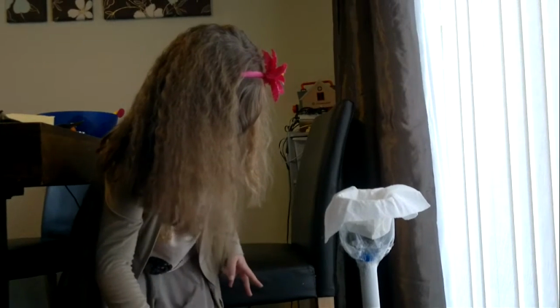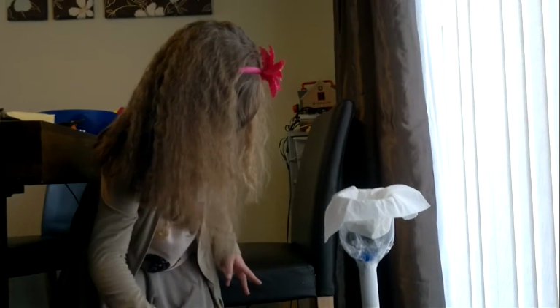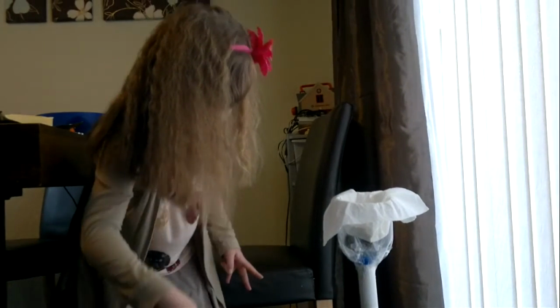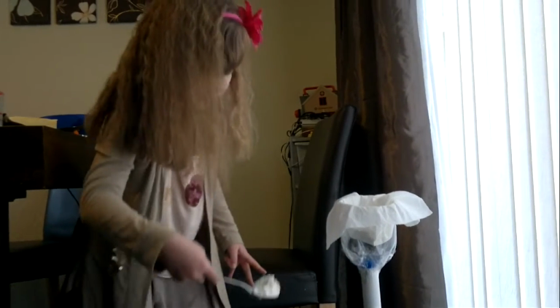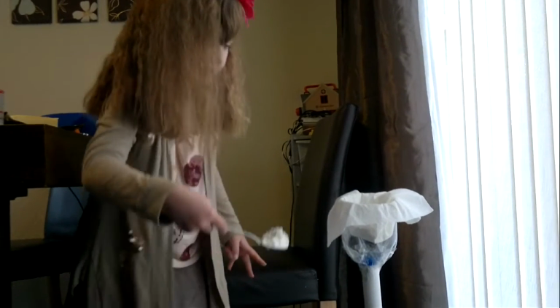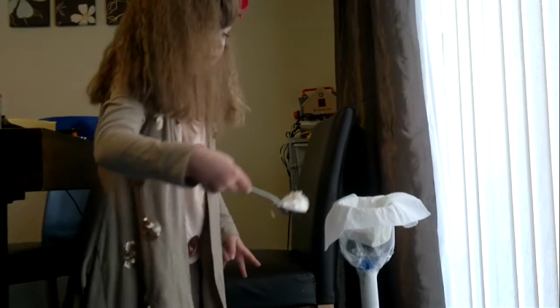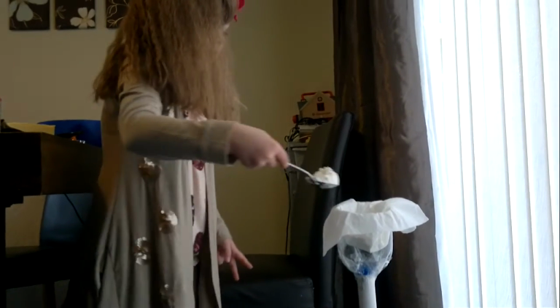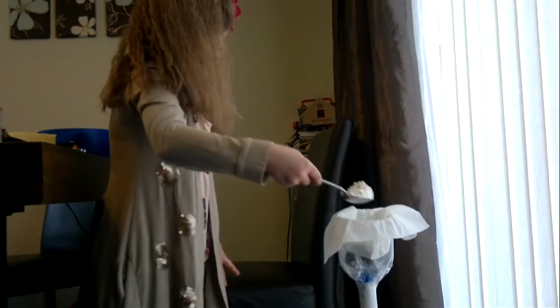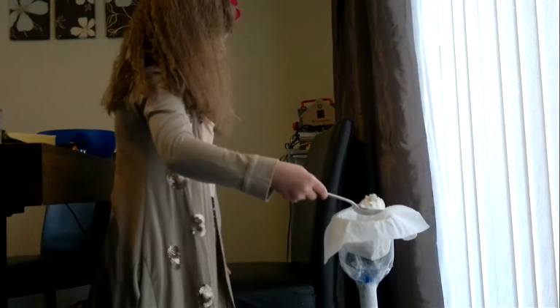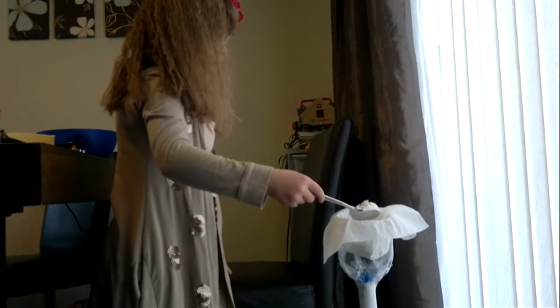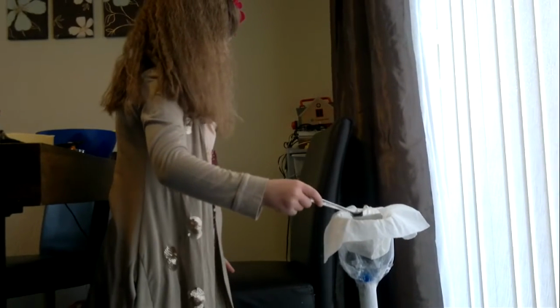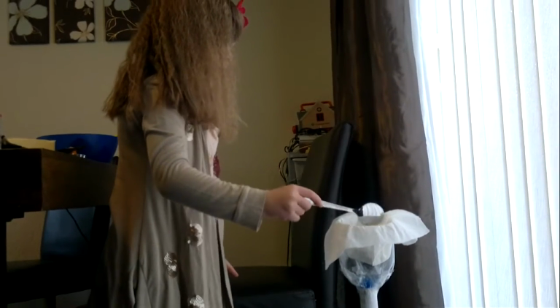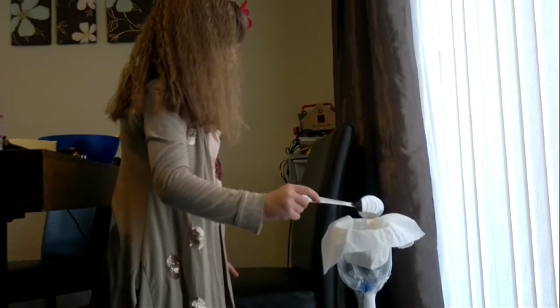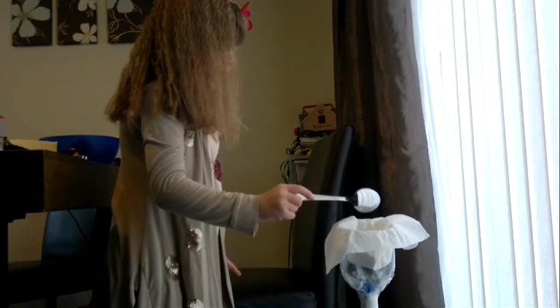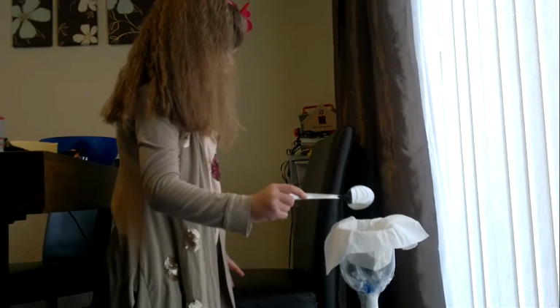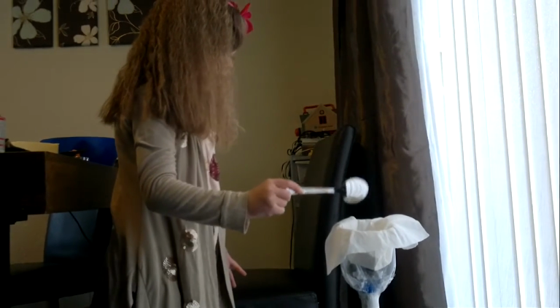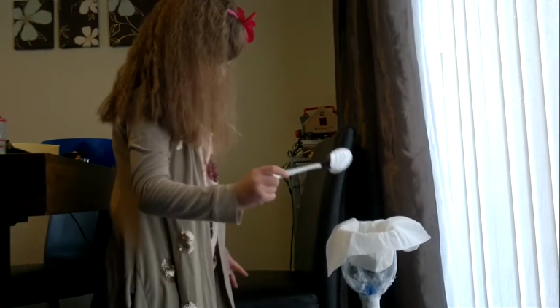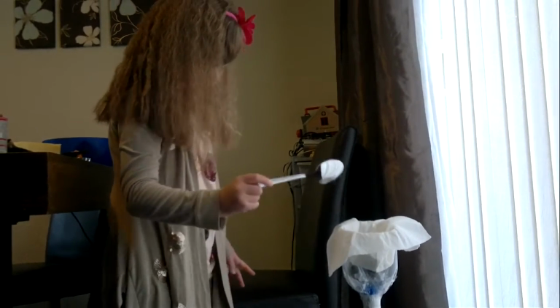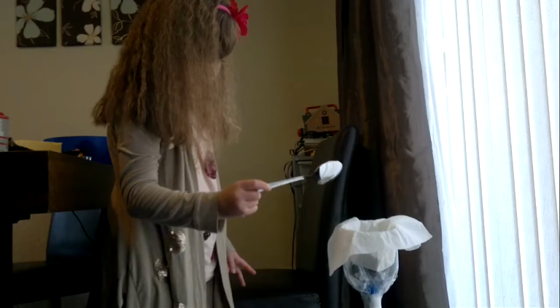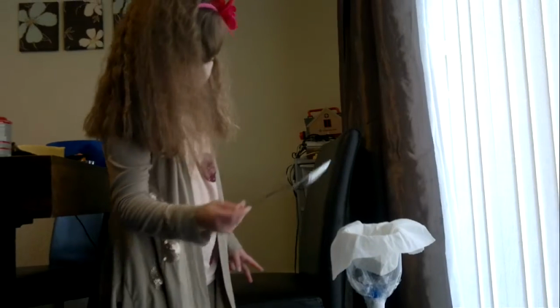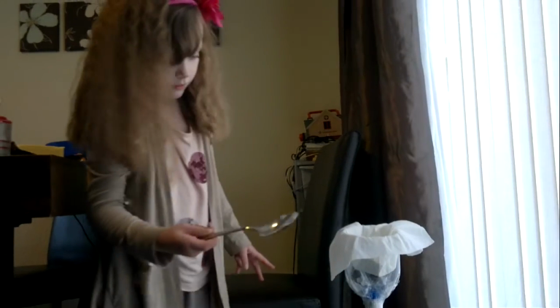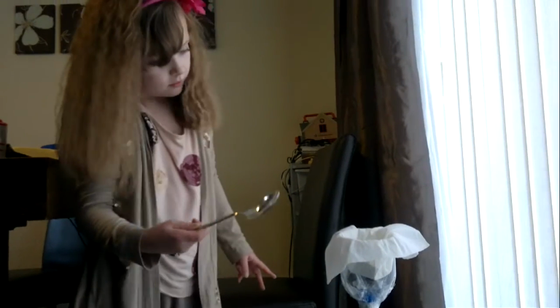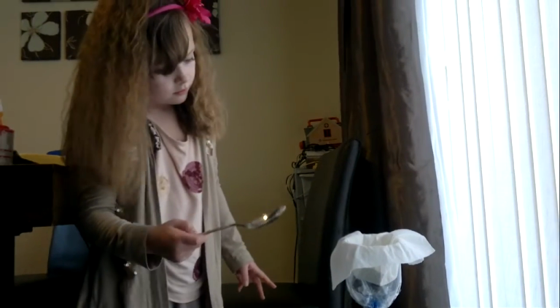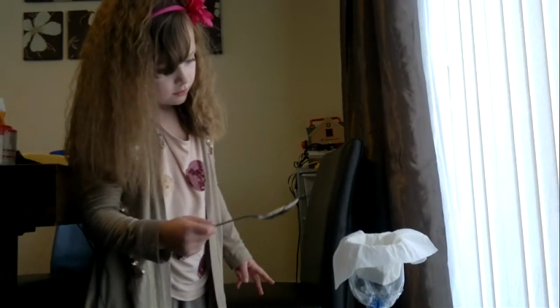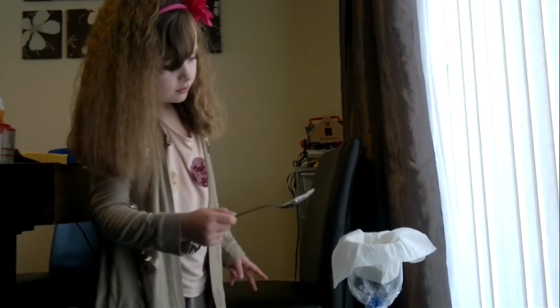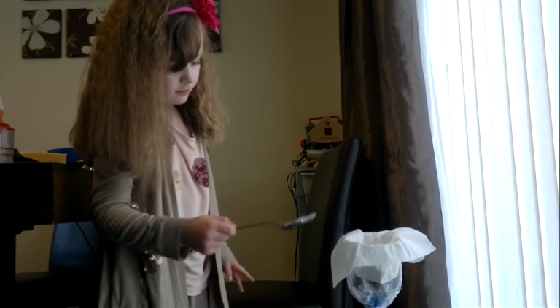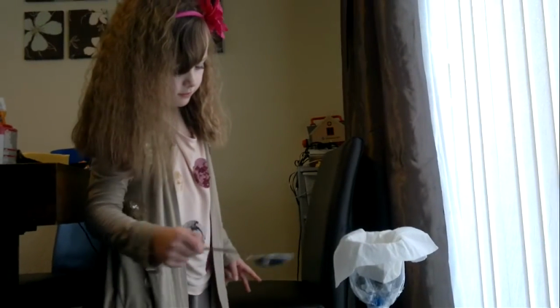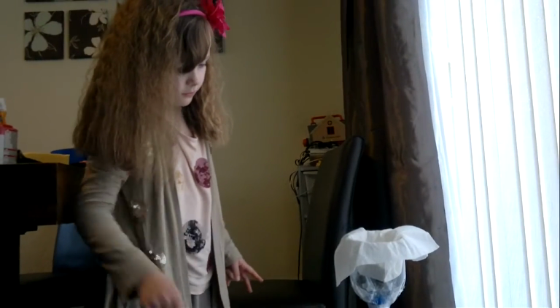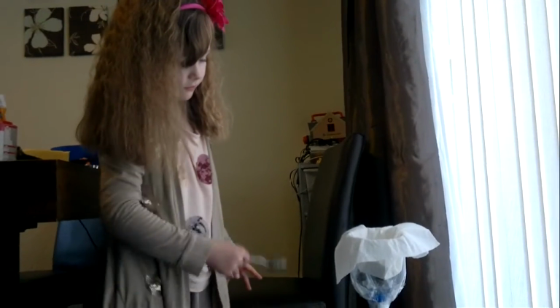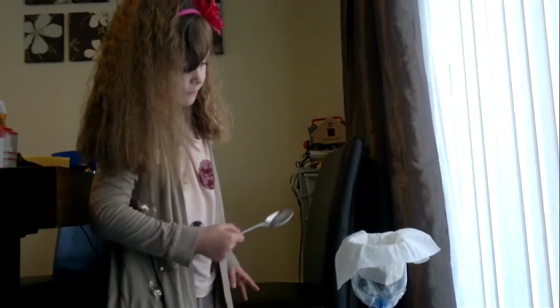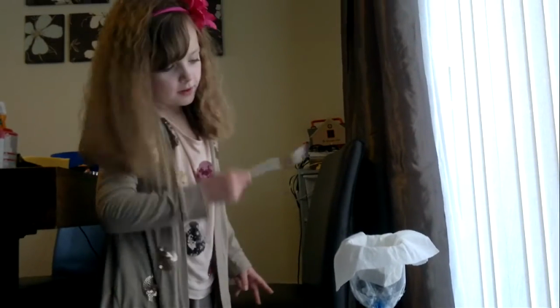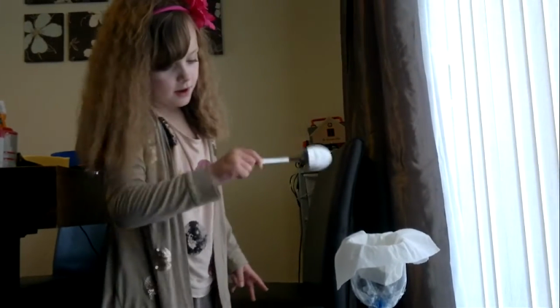What are you doing now, Lily? I'm pouring all the flour in. You're not pouring it in. What are you doing? Scooping it in.